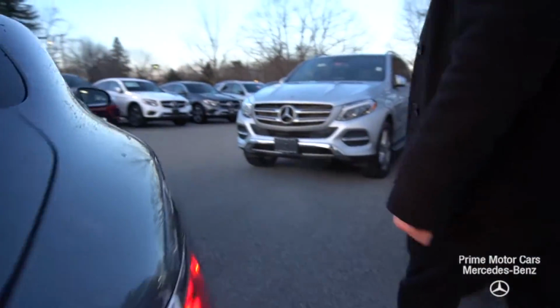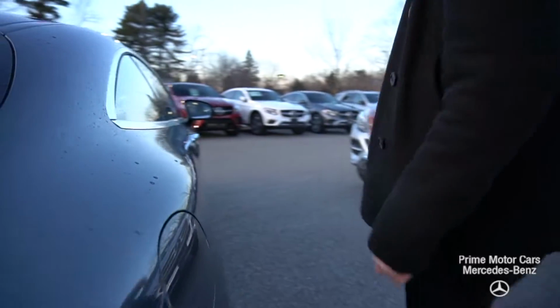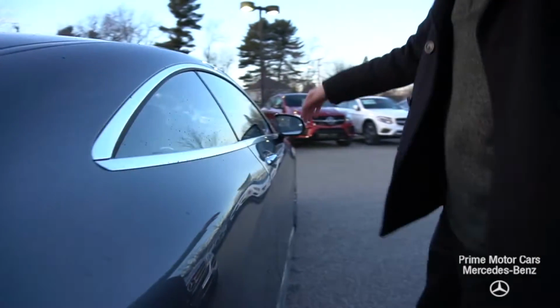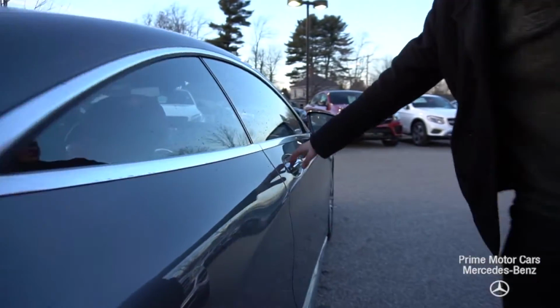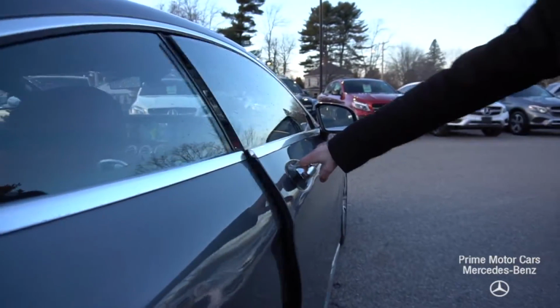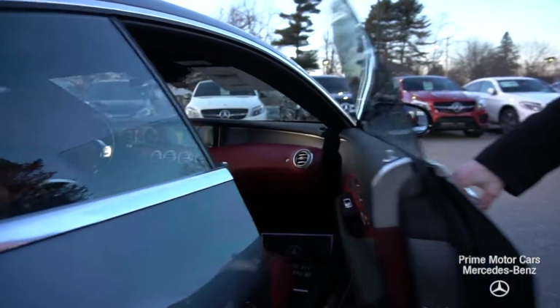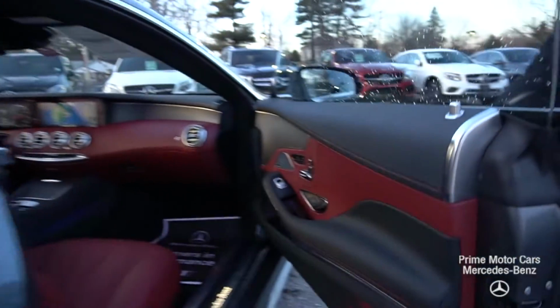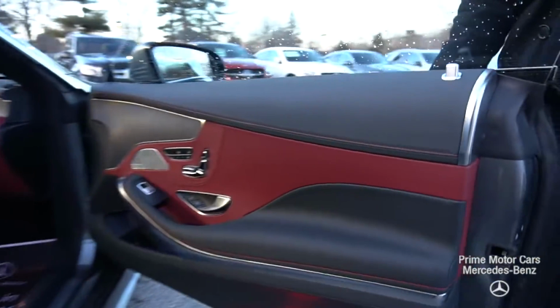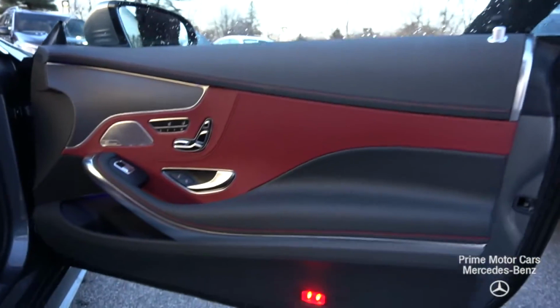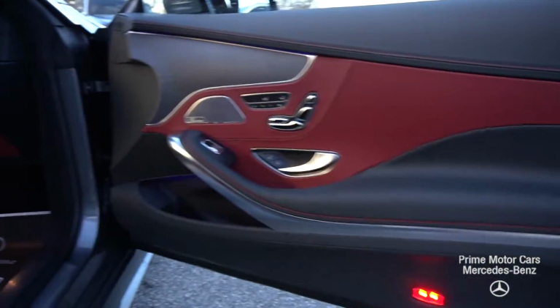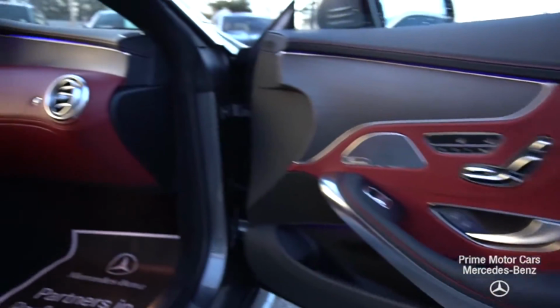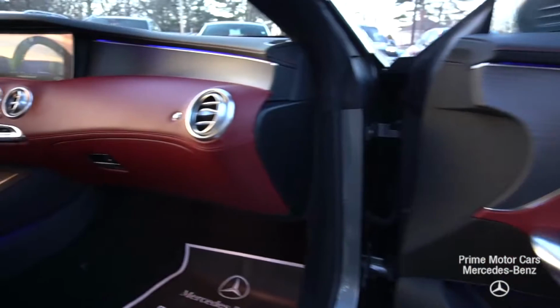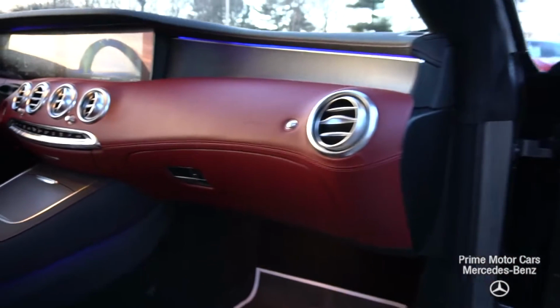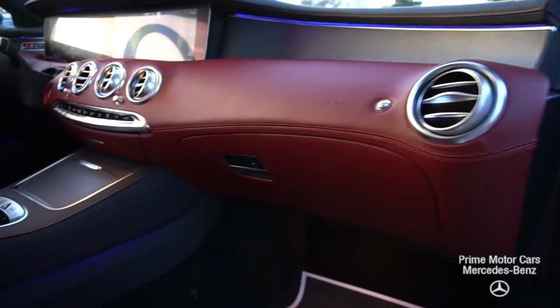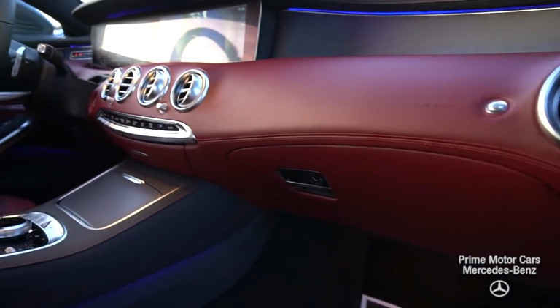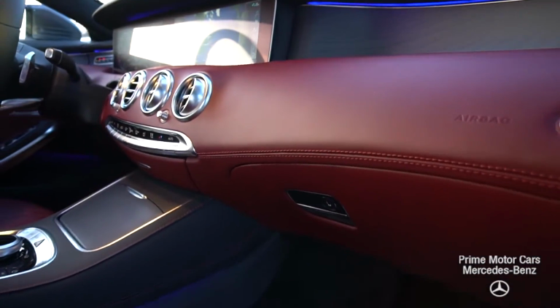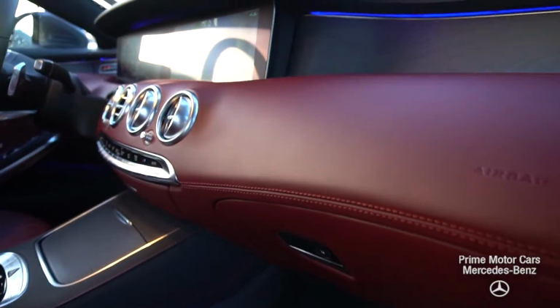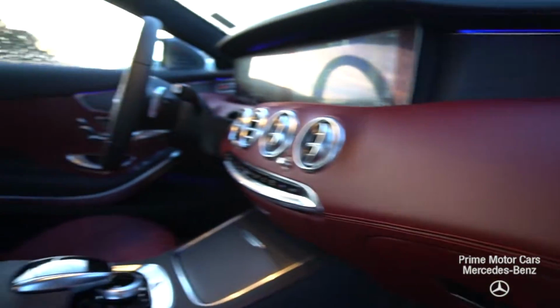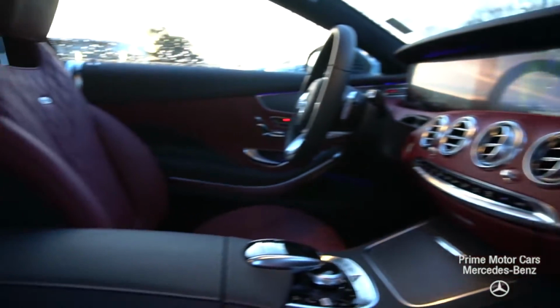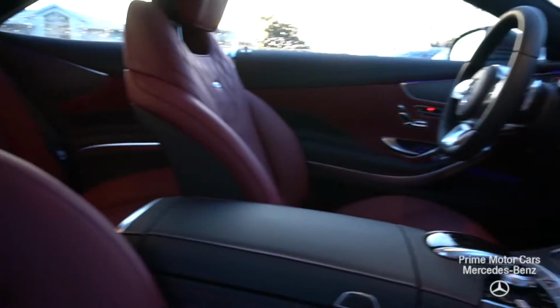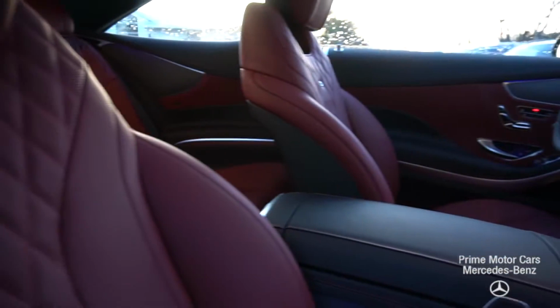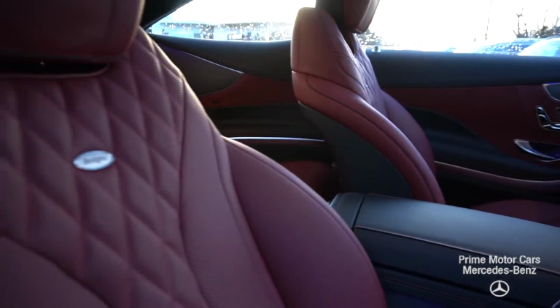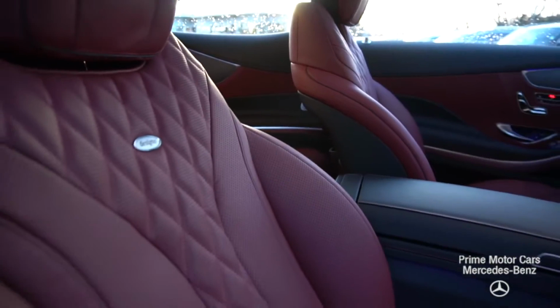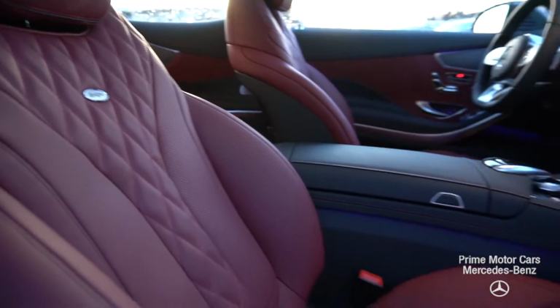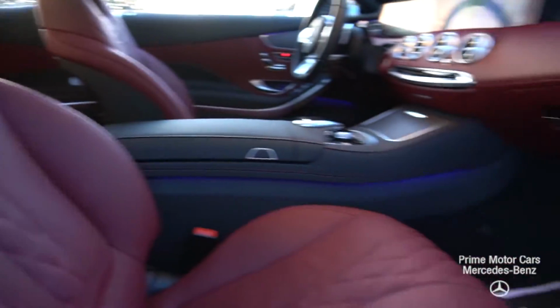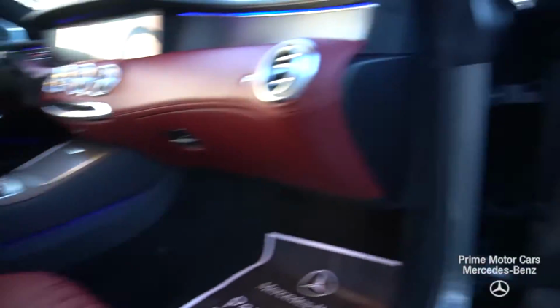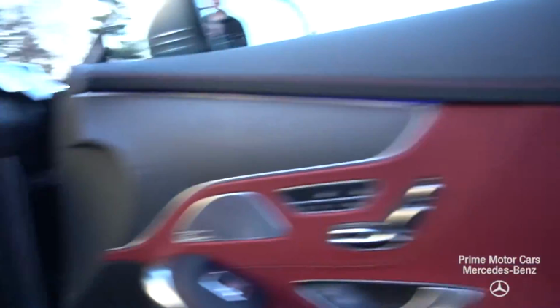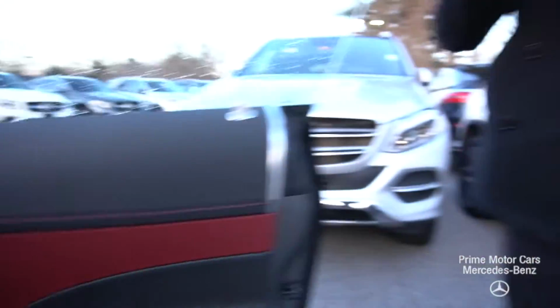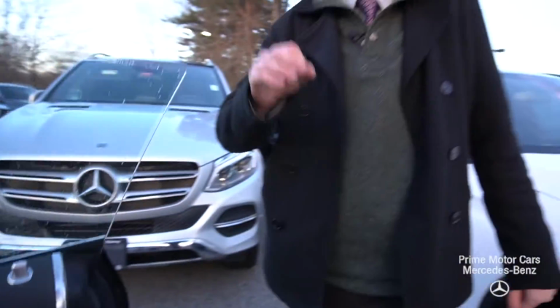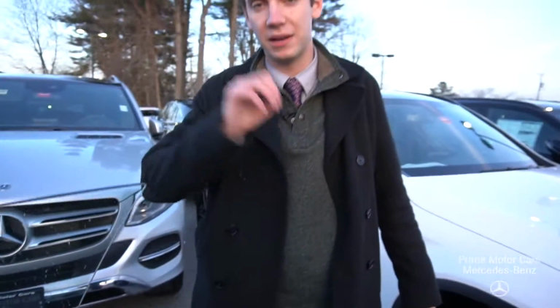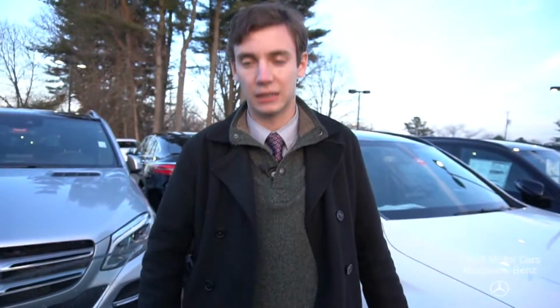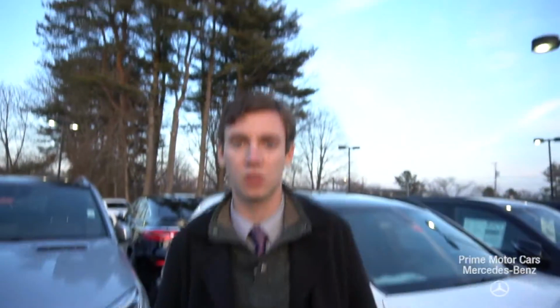Now as we come and take a look at the interior of the vehicle, you're going to see that black and Bengal red Napa leather. The diamond stitch on the seats — every single little detail just absolutely phenomenal. Let's hop in and take a closer look.